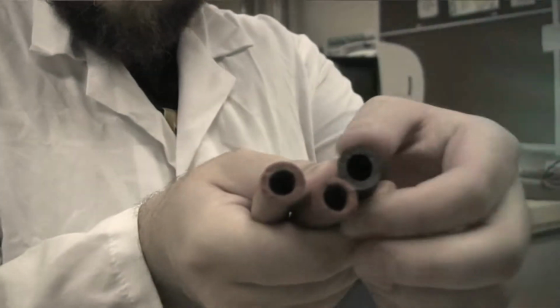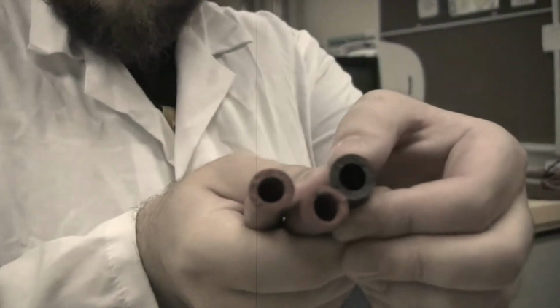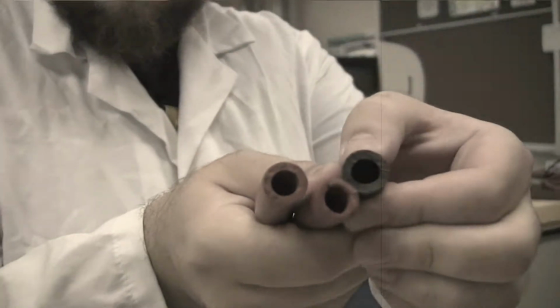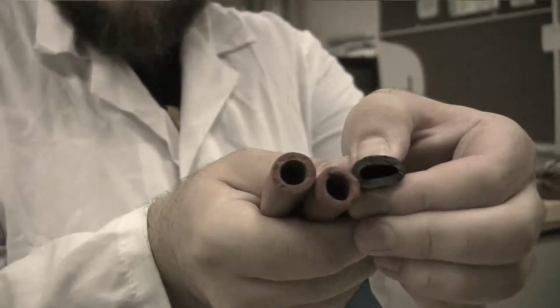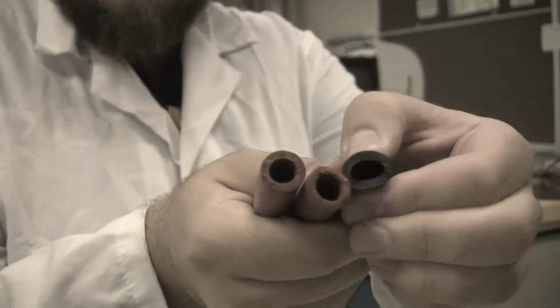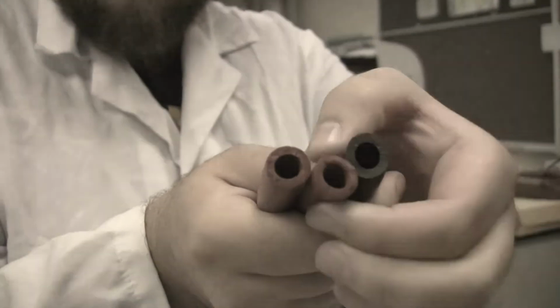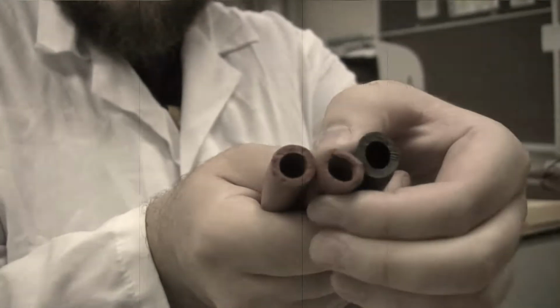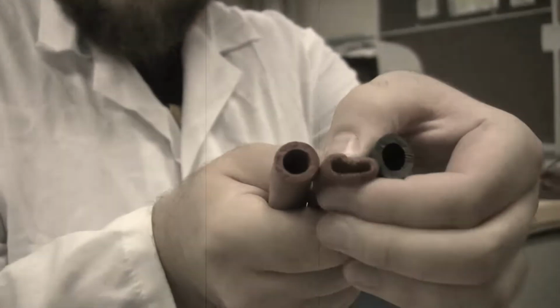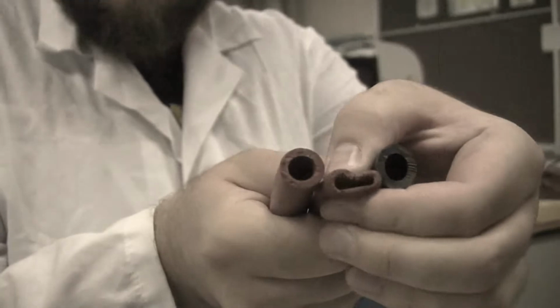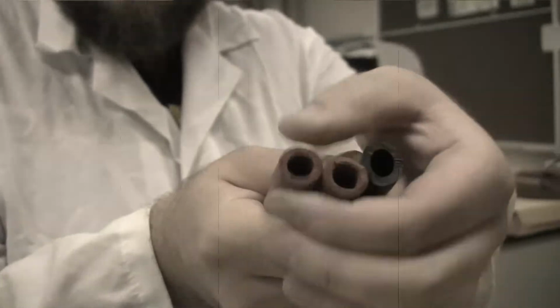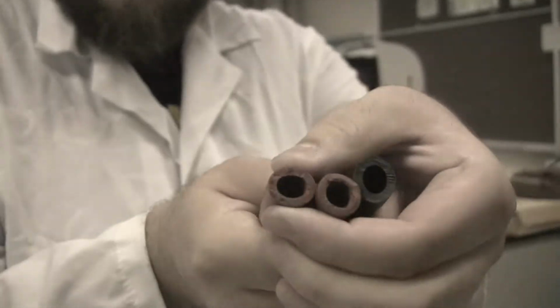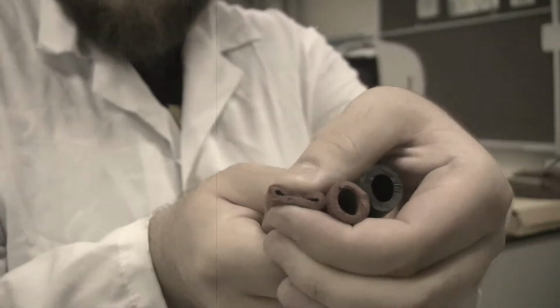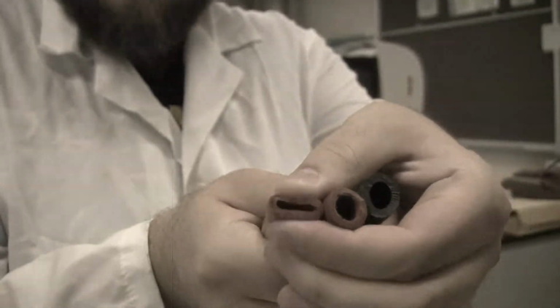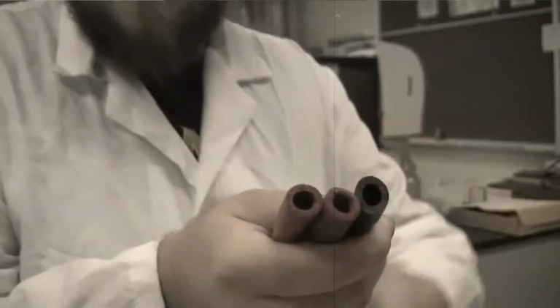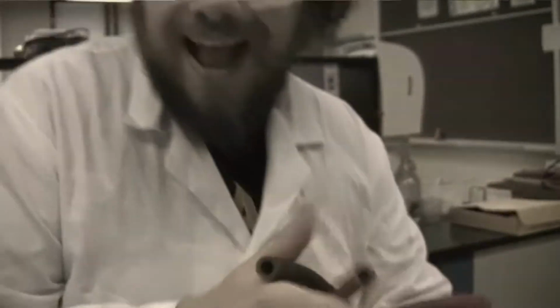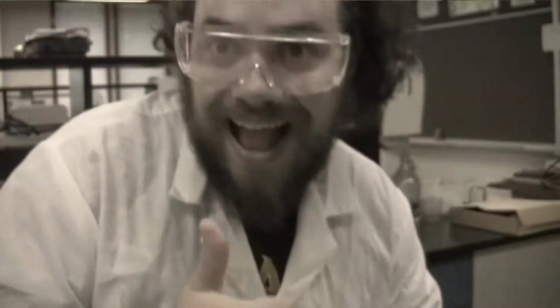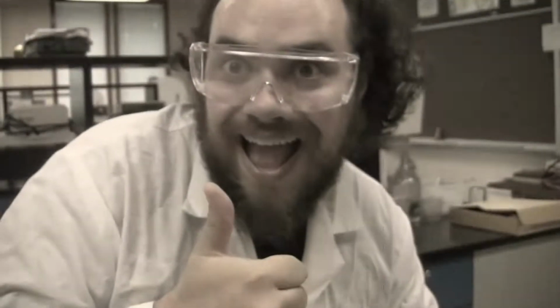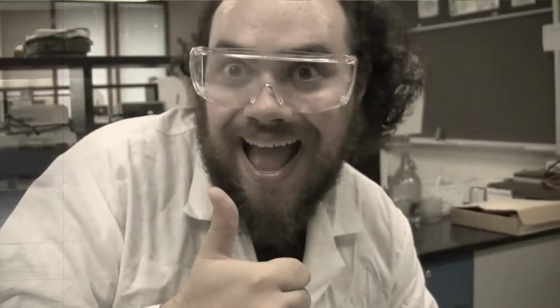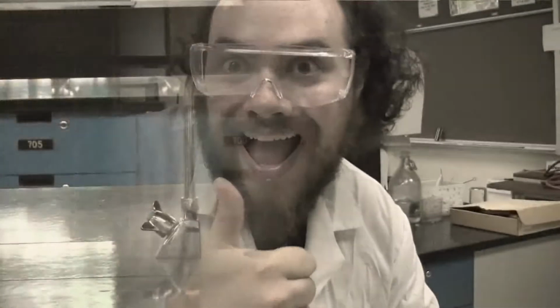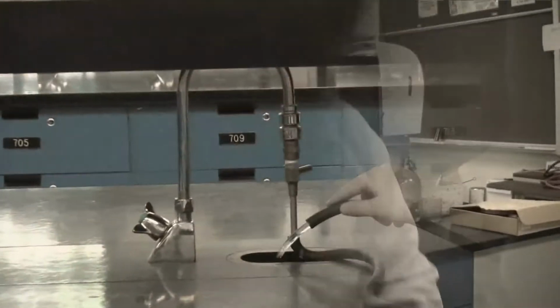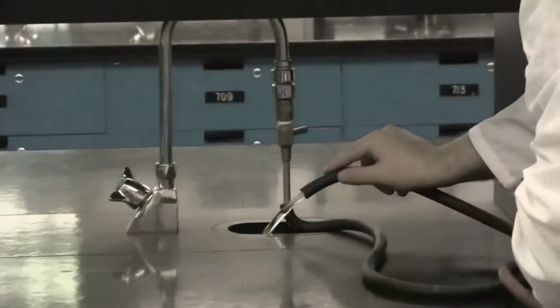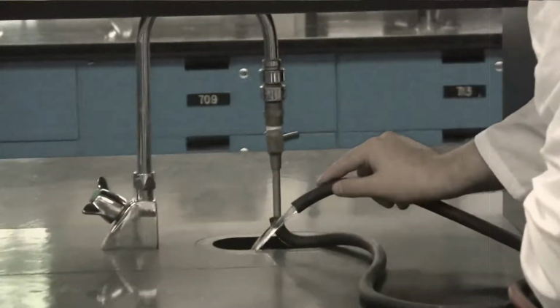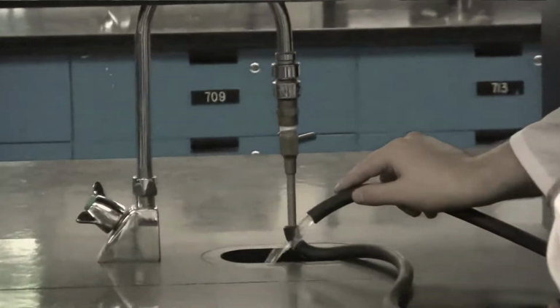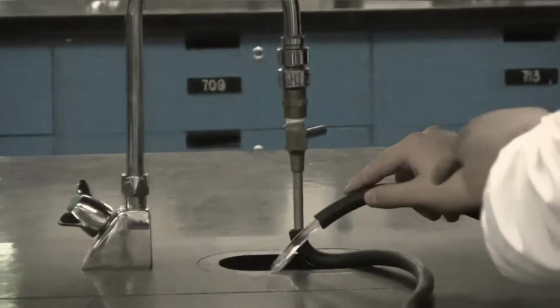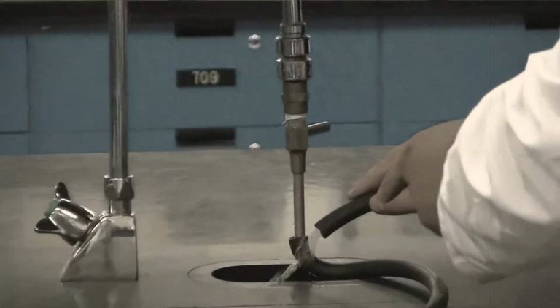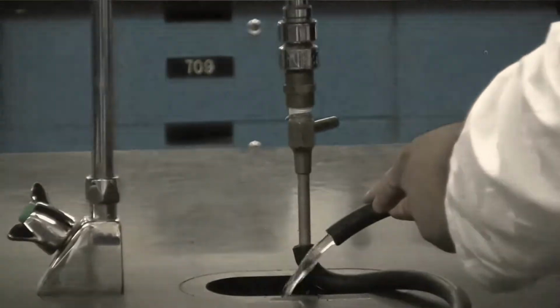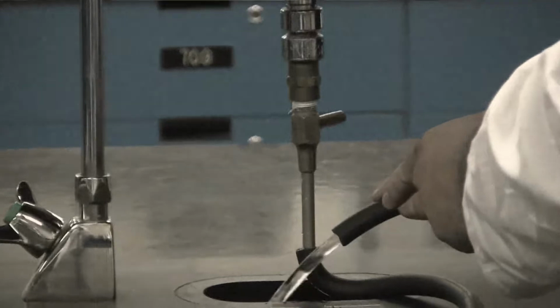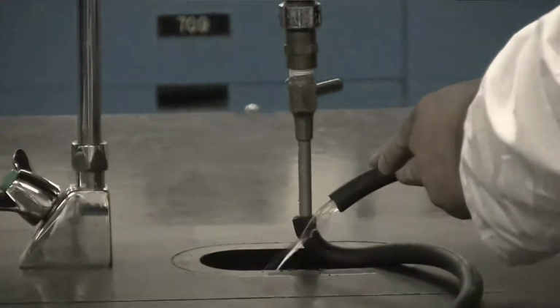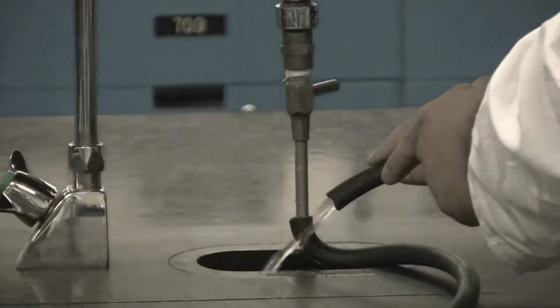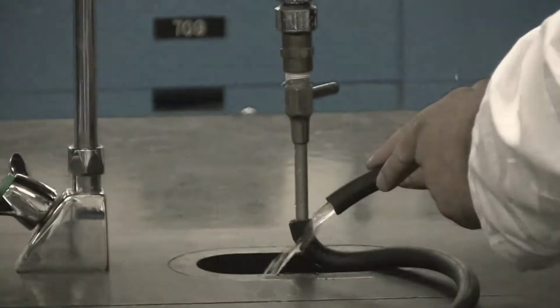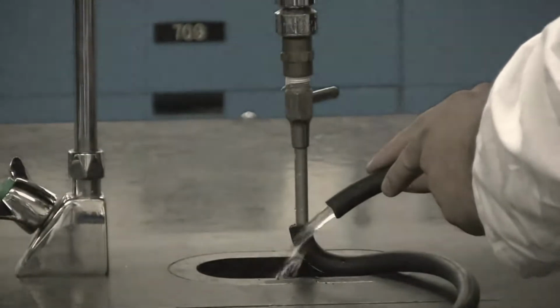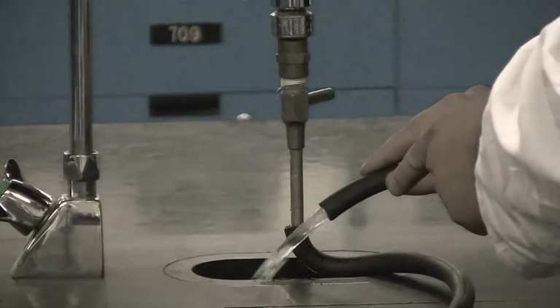Water hoses have a thicker inner diameter and can be crushed between the thumb and forefinger. That's a water hose.